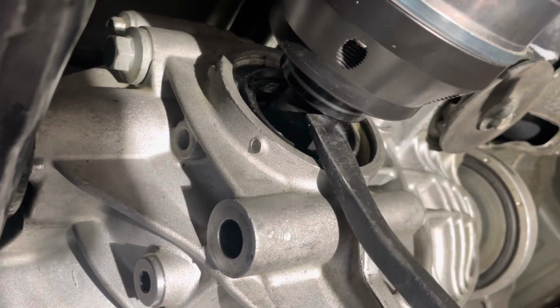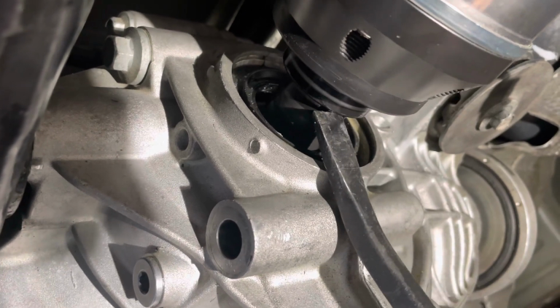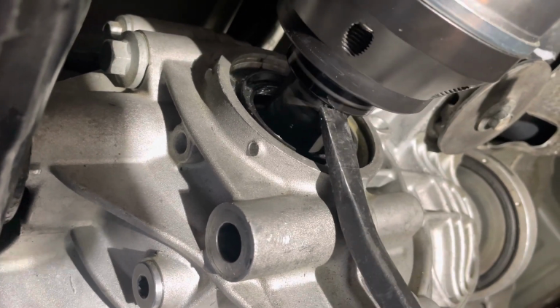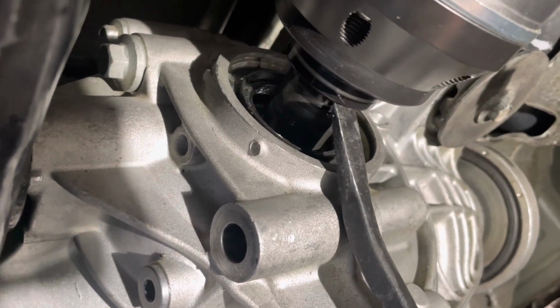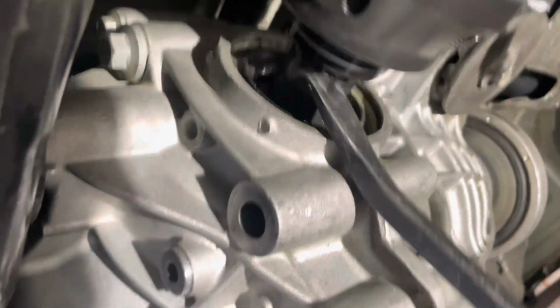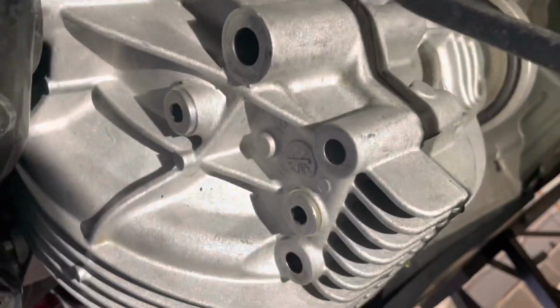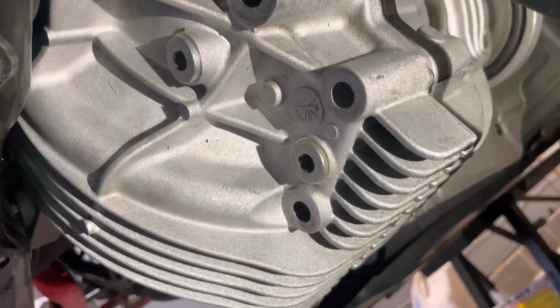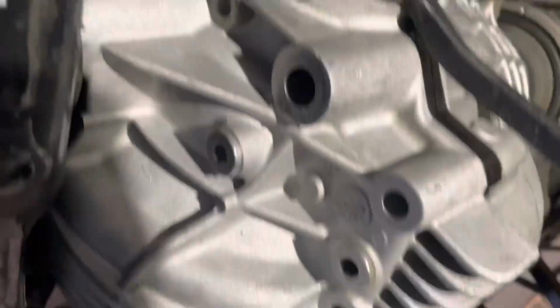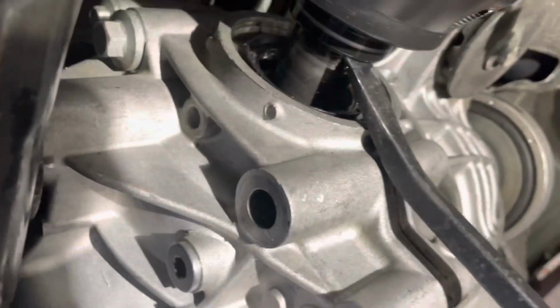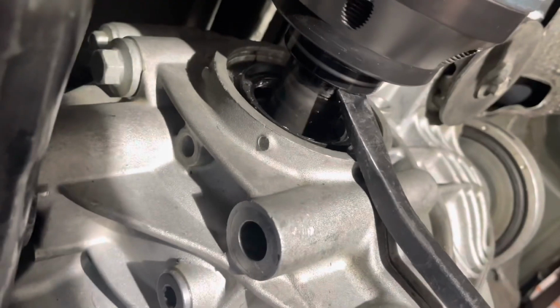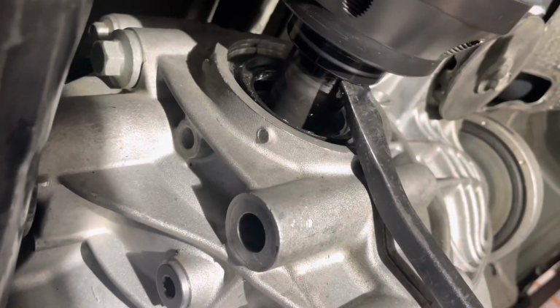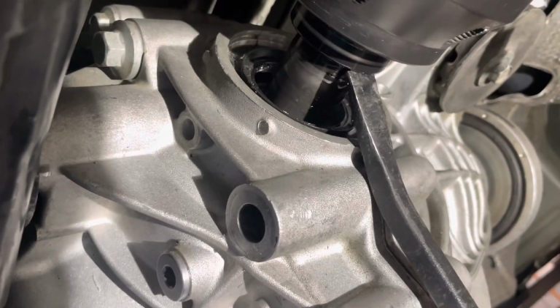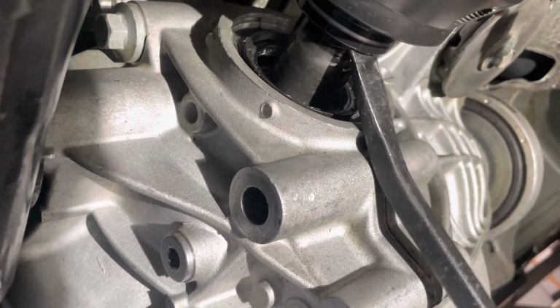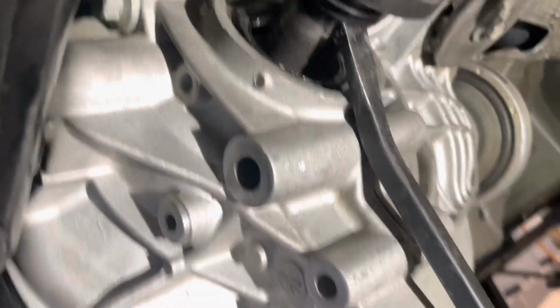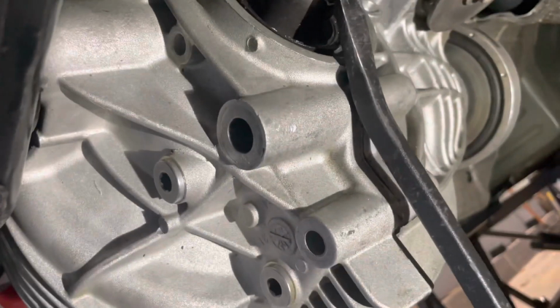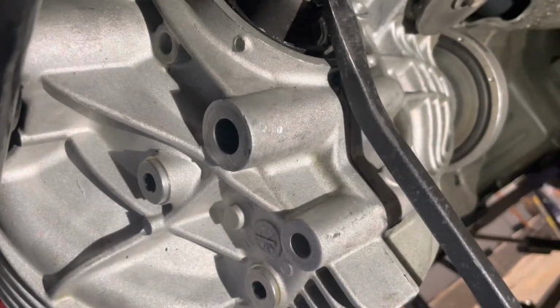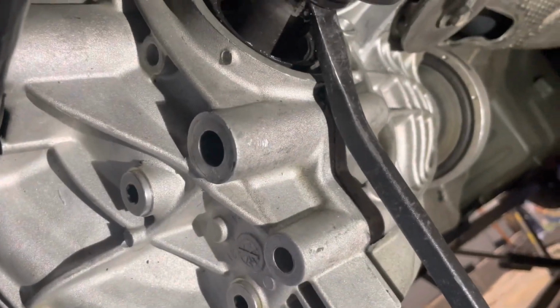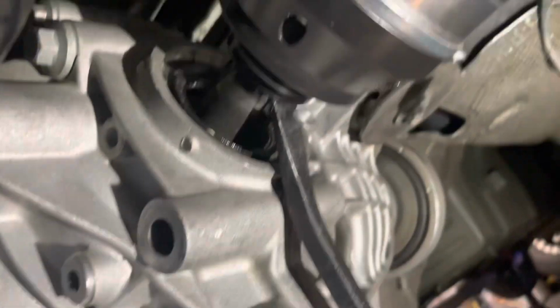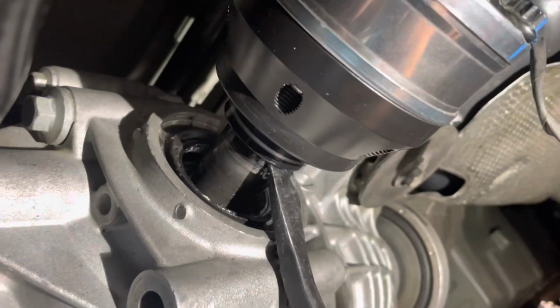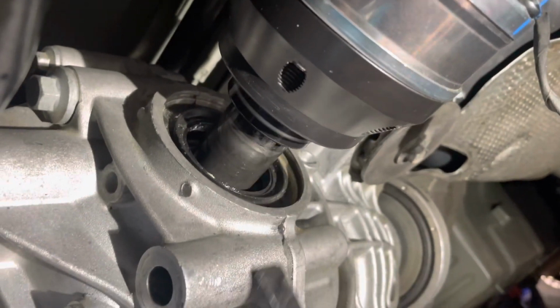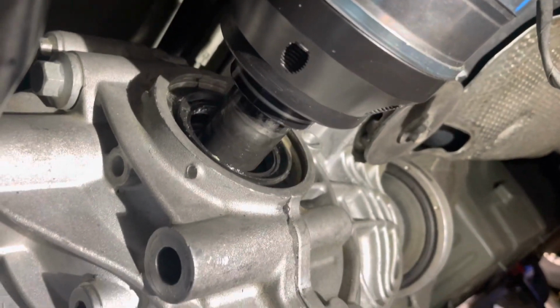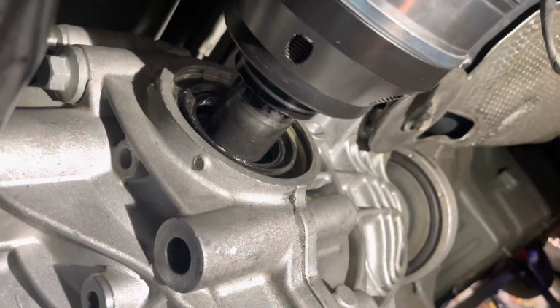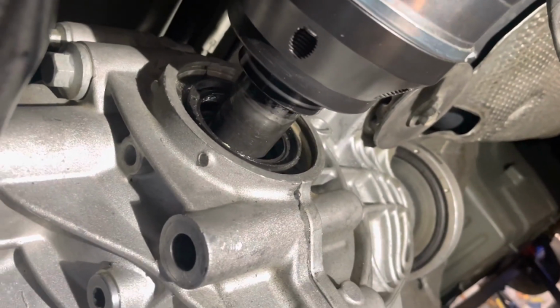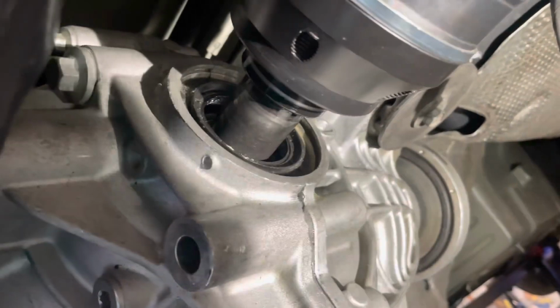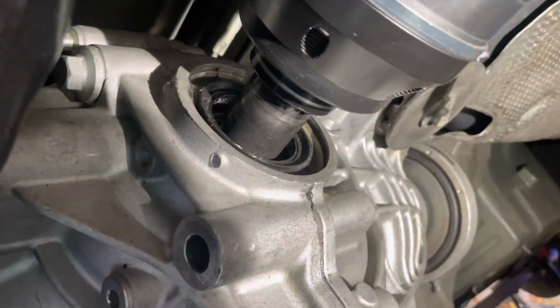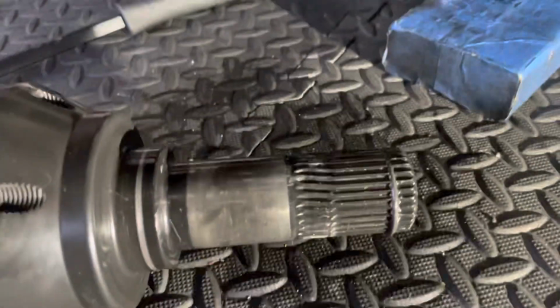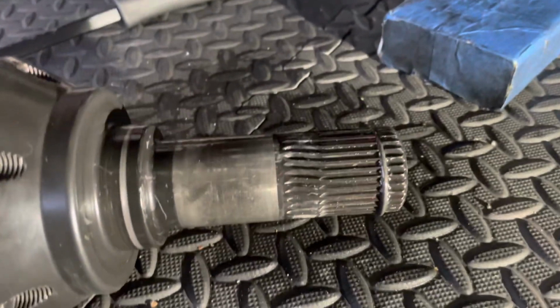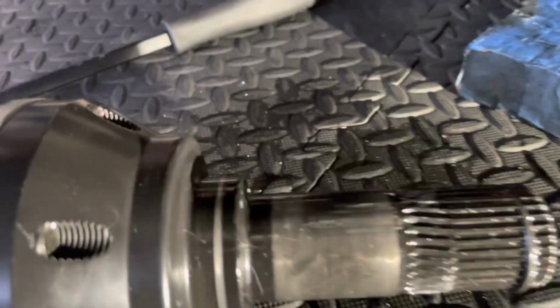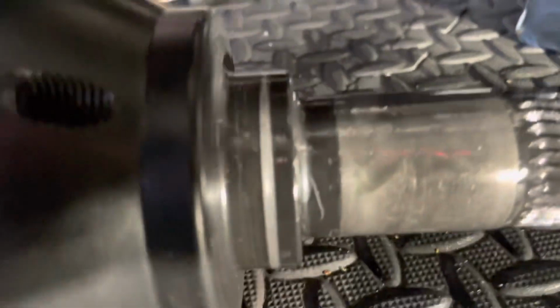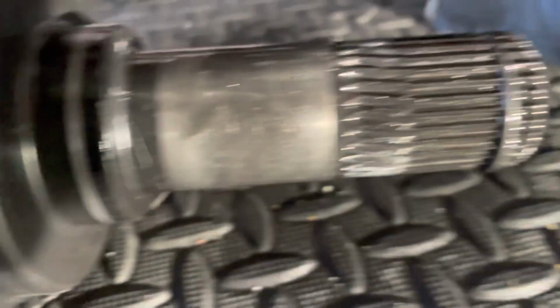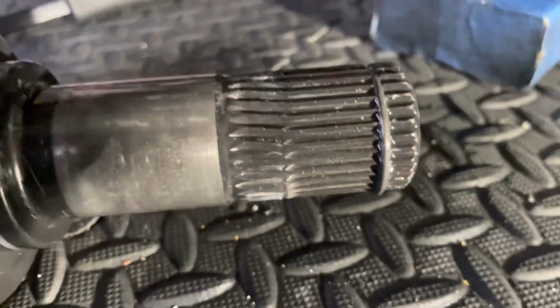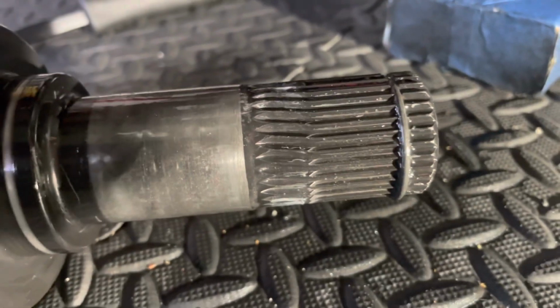Let's see if these splines are bent too. Axle is out. Sure enough, just got the axle out and these splines are bent too.